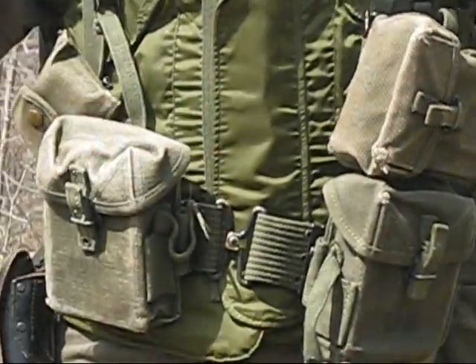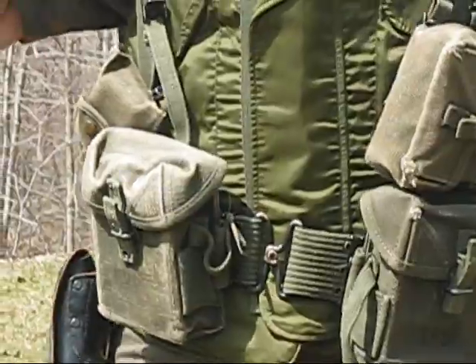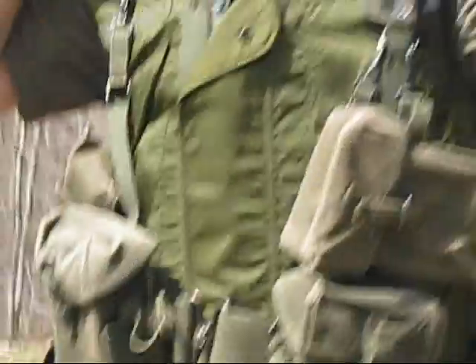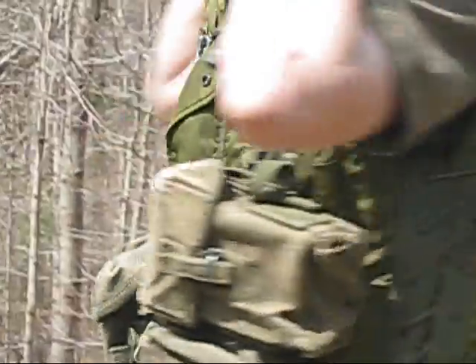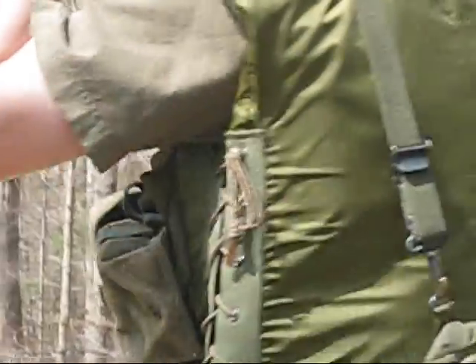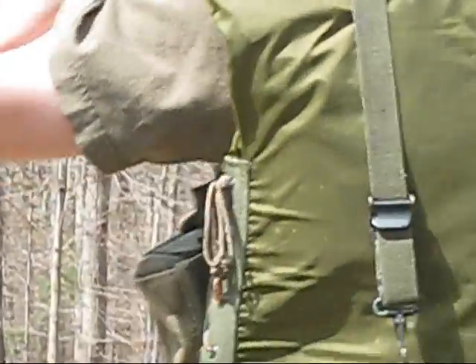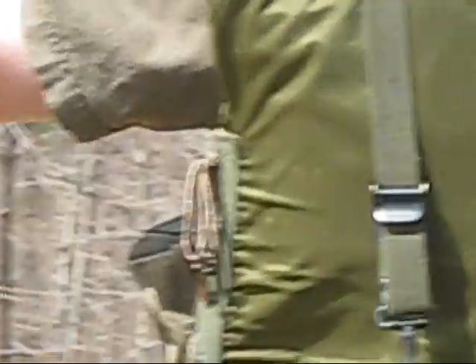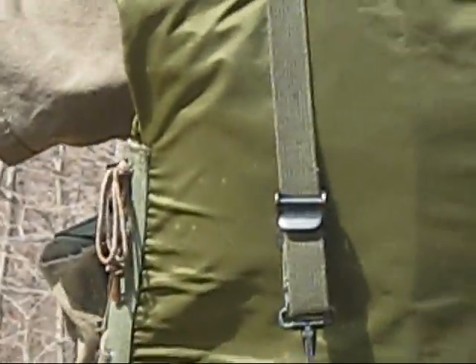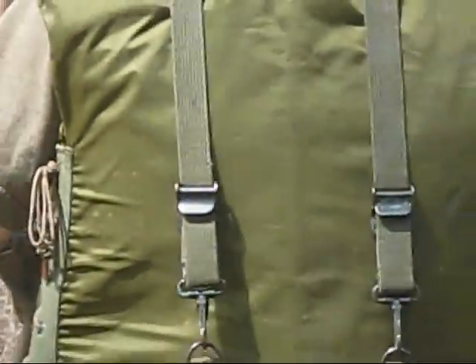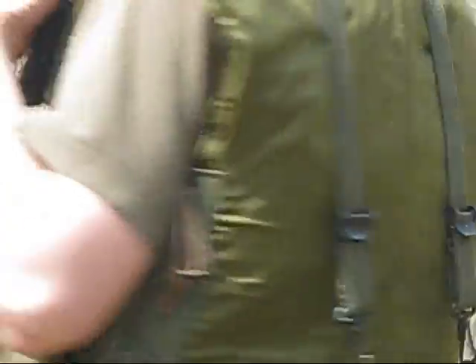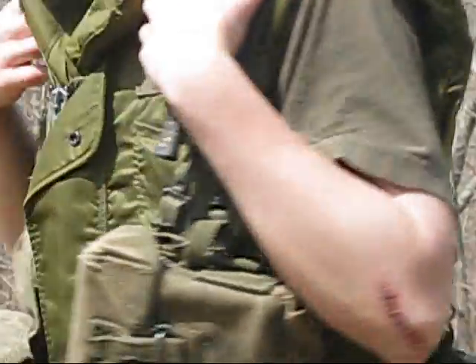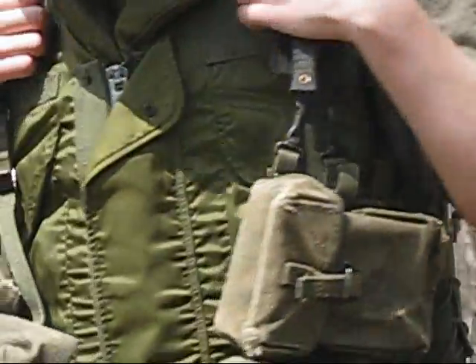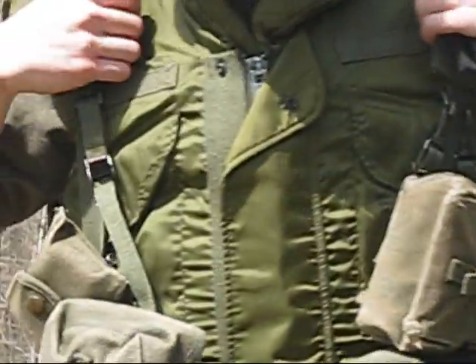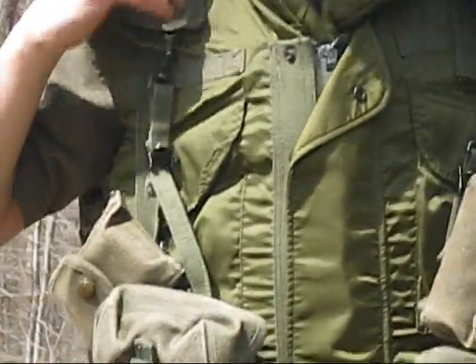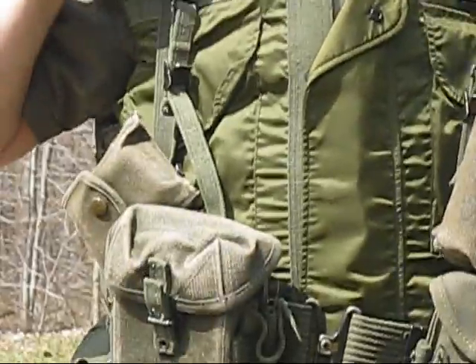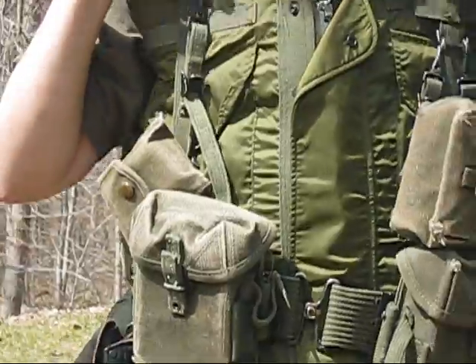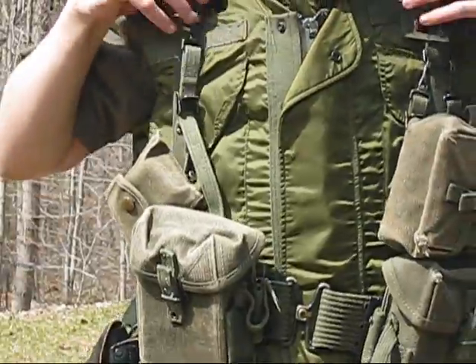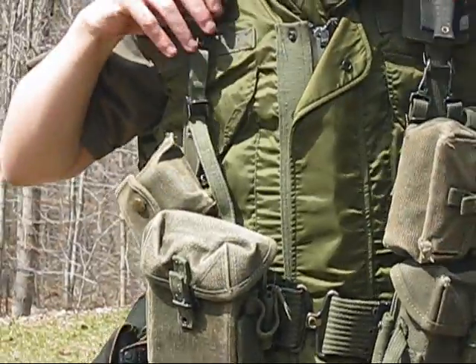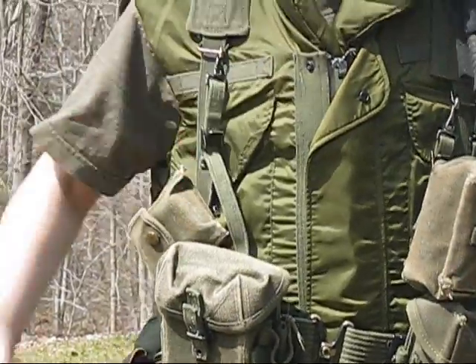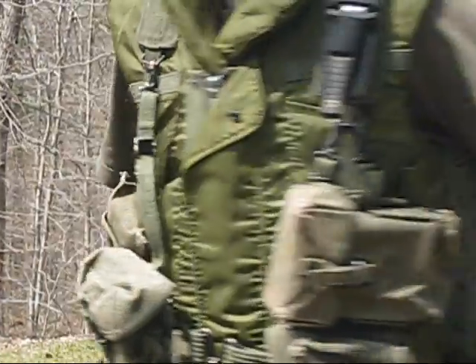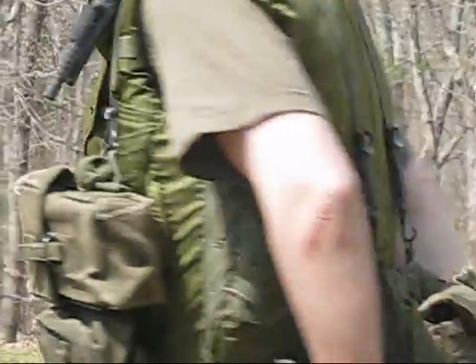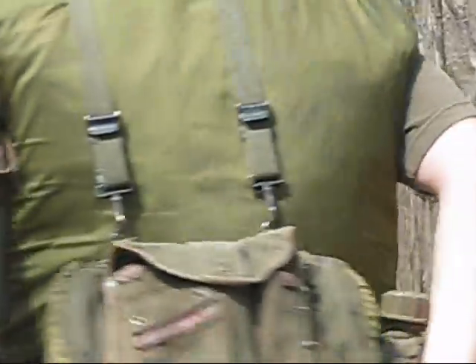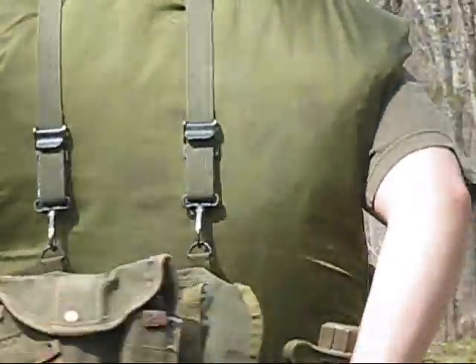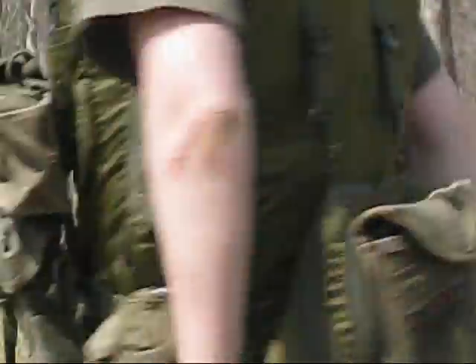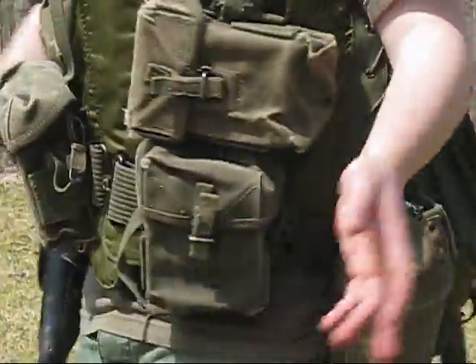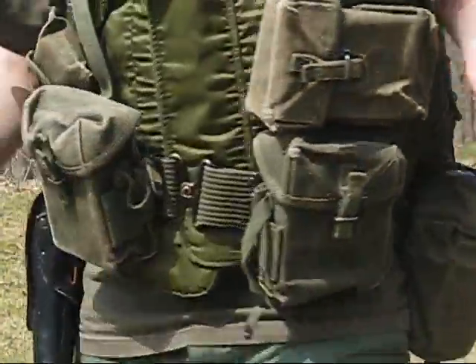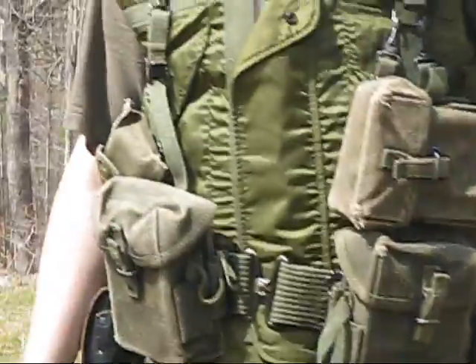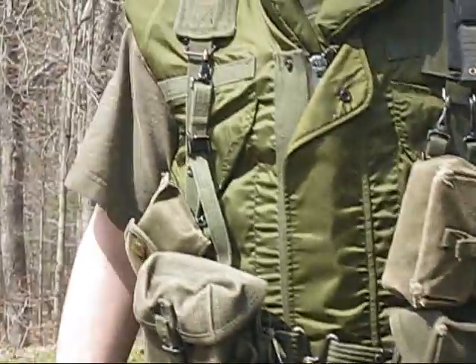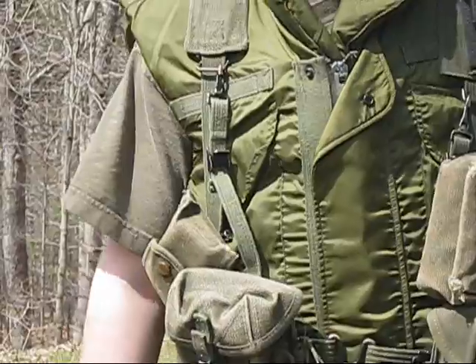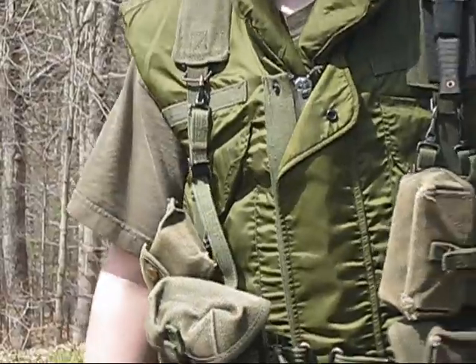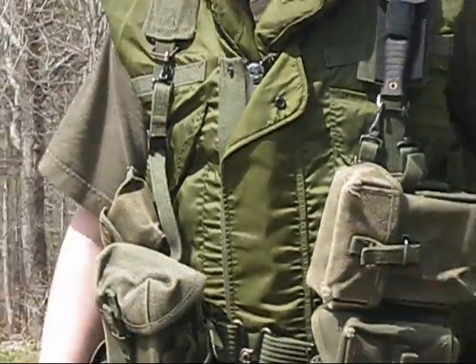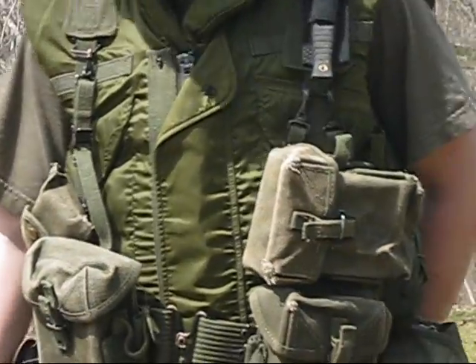H suspenders — you can see they're wide H-style. I got these for $6 with a butt pack. I know the butt pack's not real Vietnam, but it was cheap and it works.